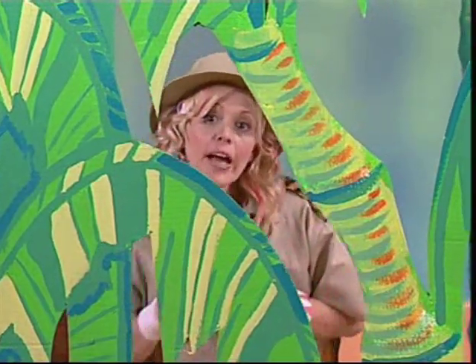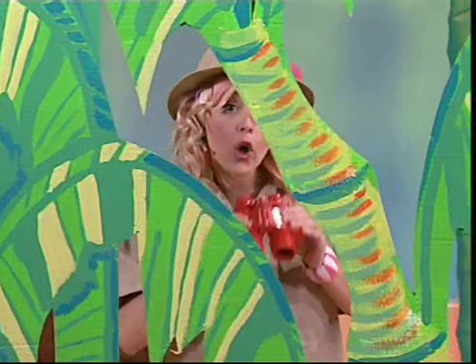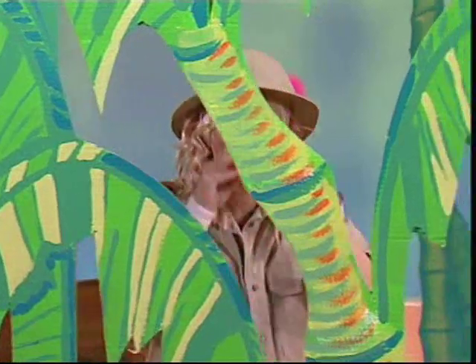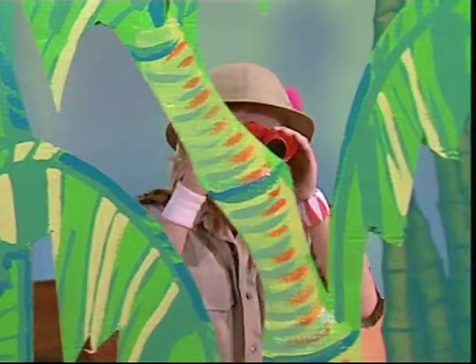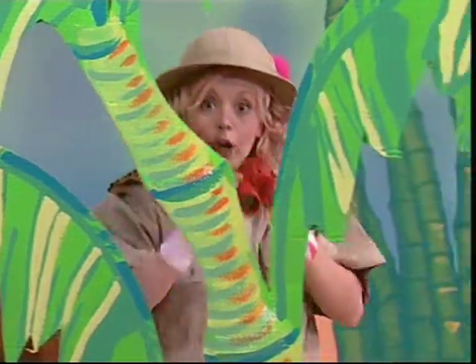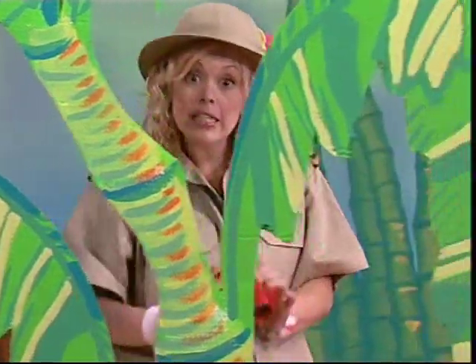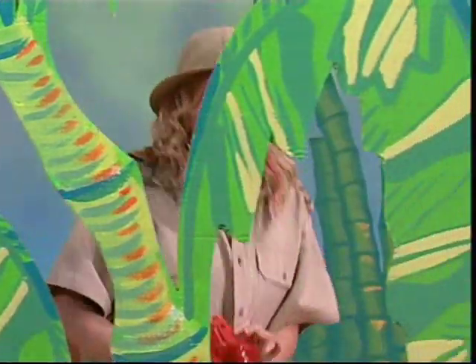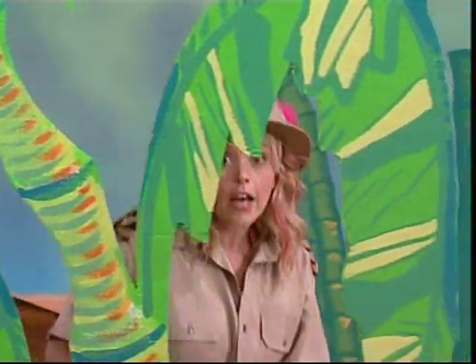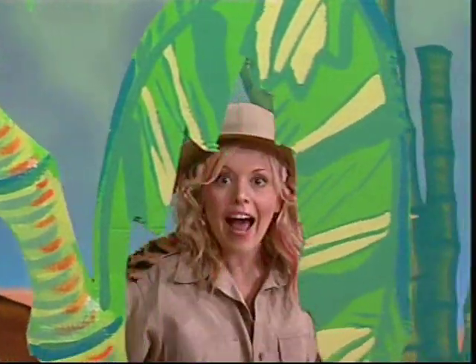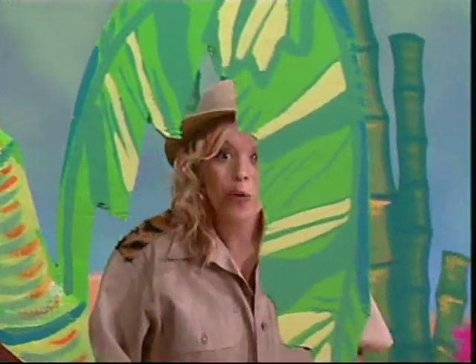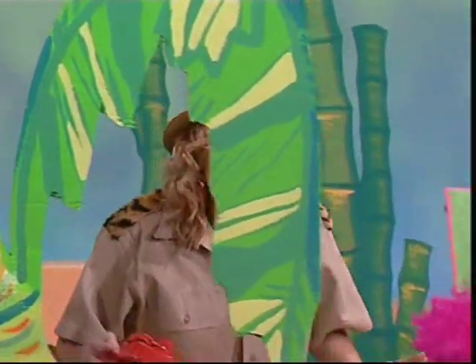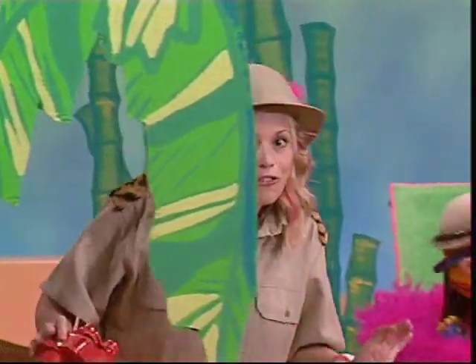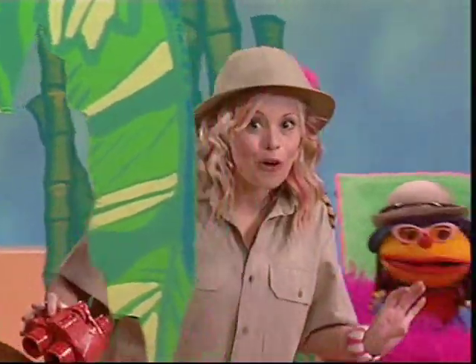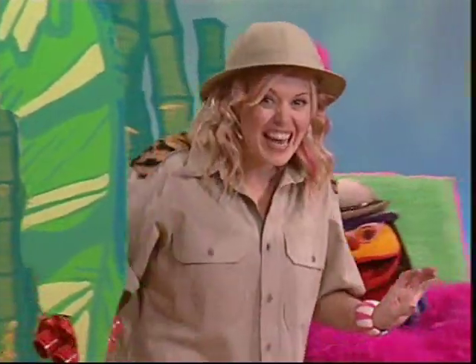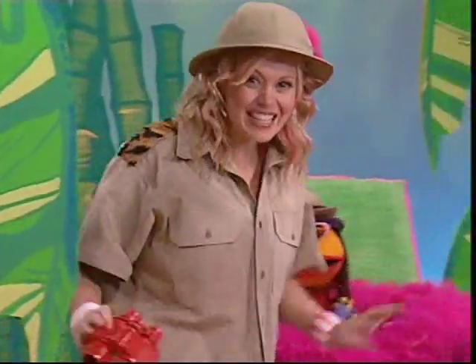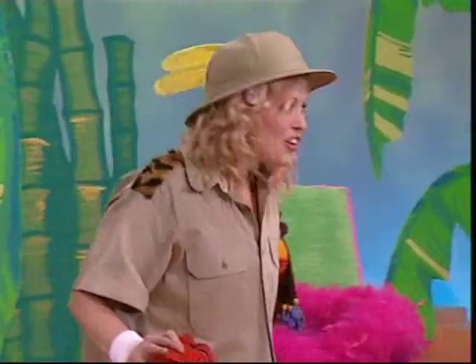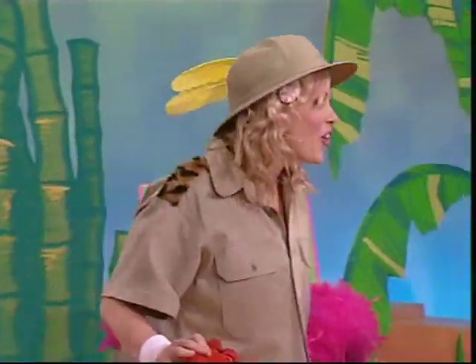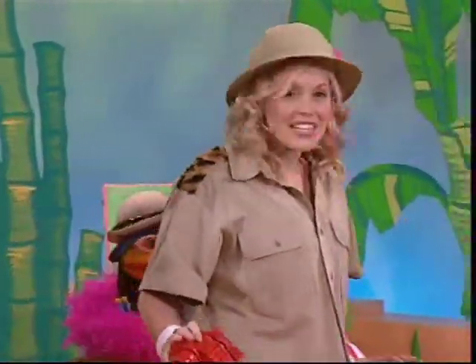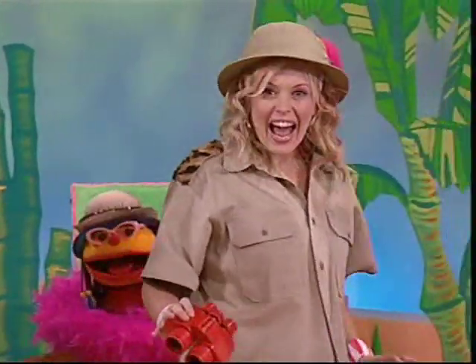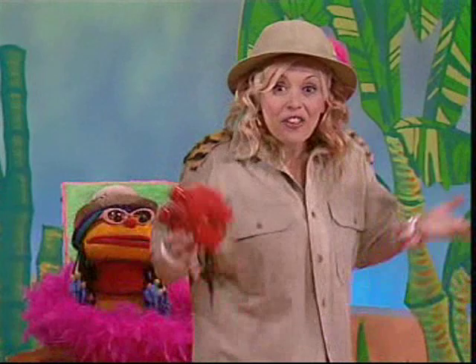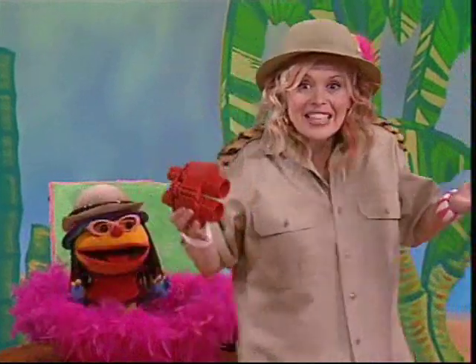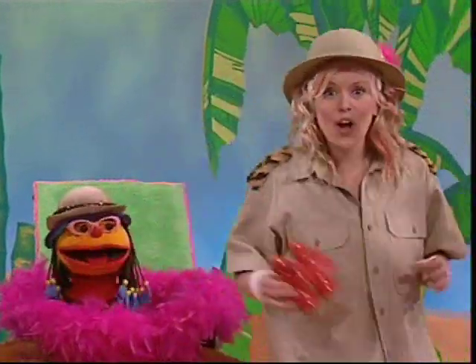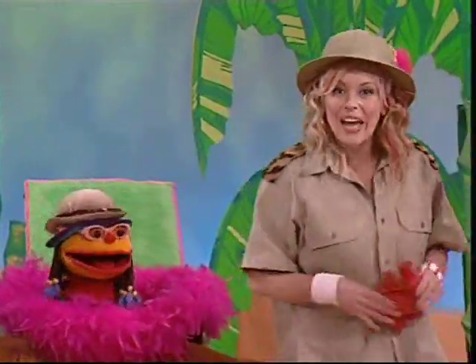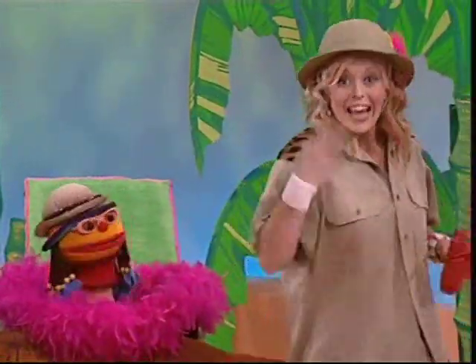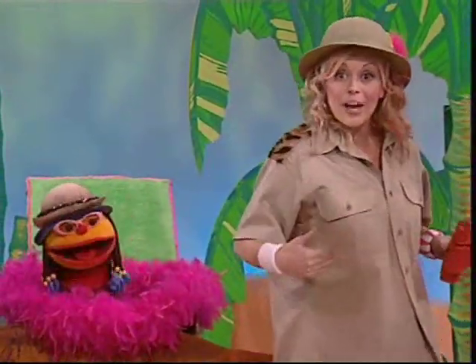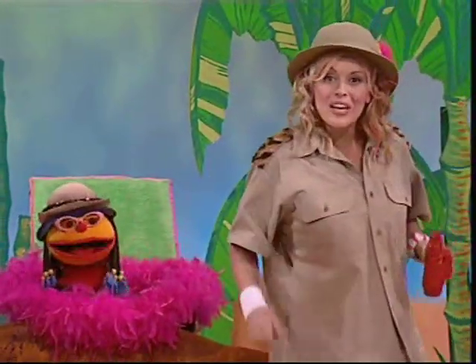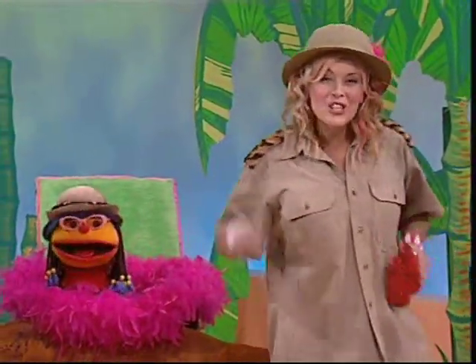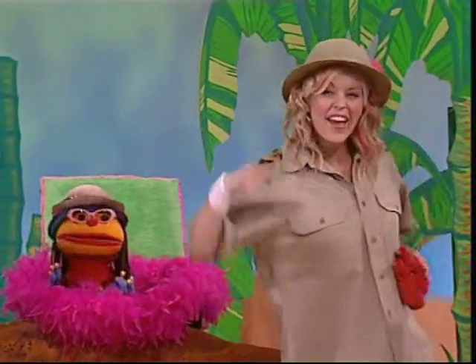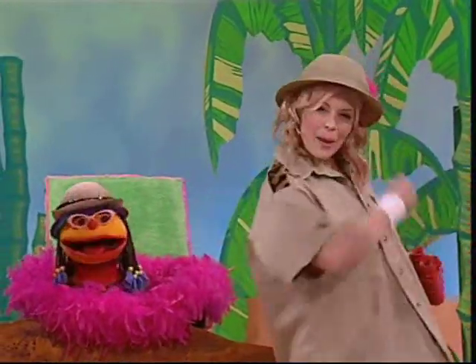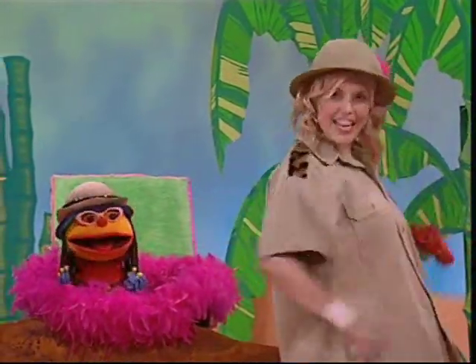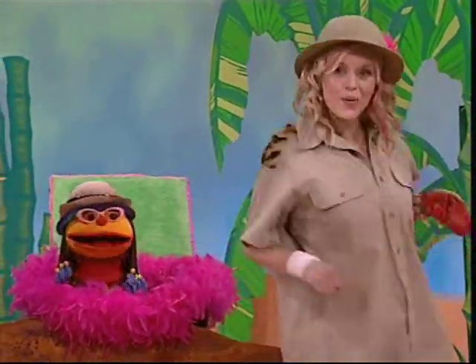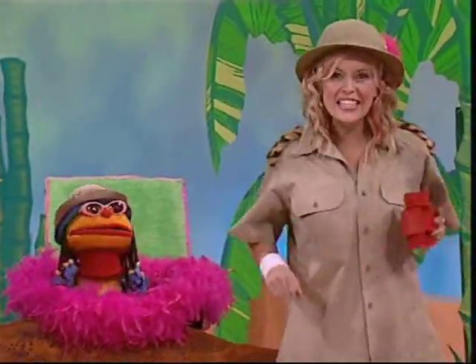We're going on a quest, a quest for a nest. North, south, east and west — come and join the best nest quest!